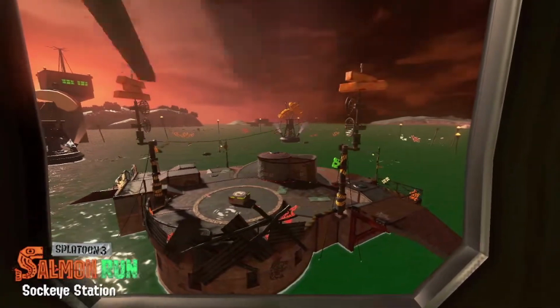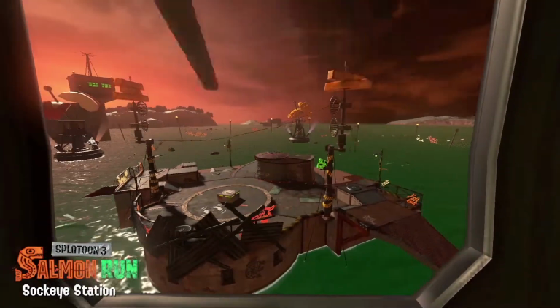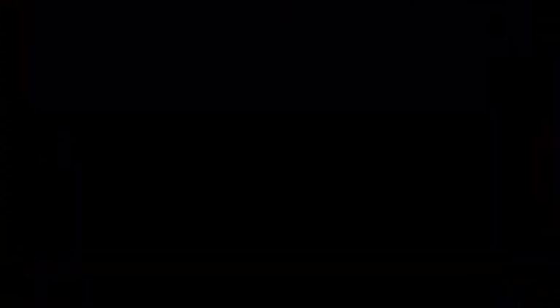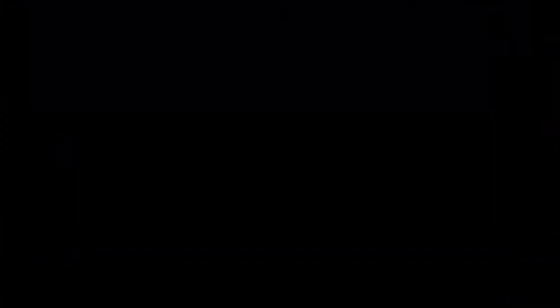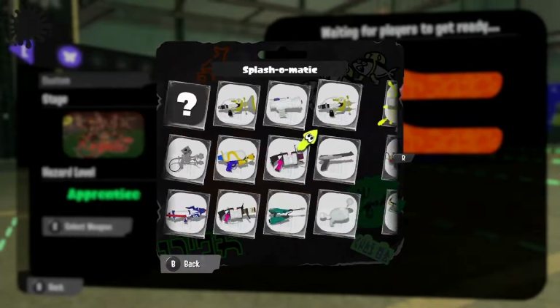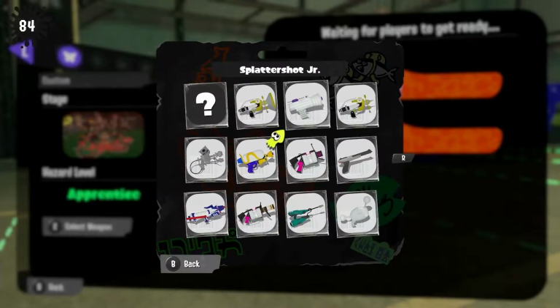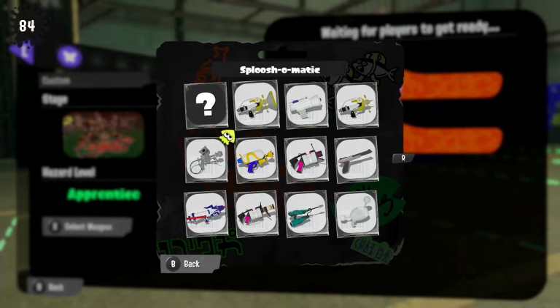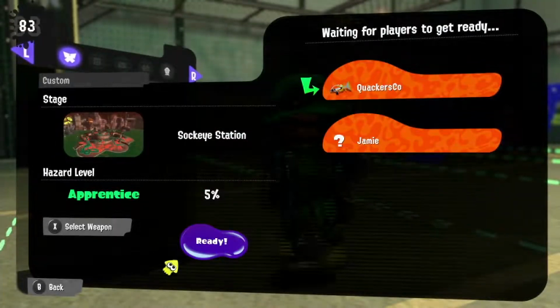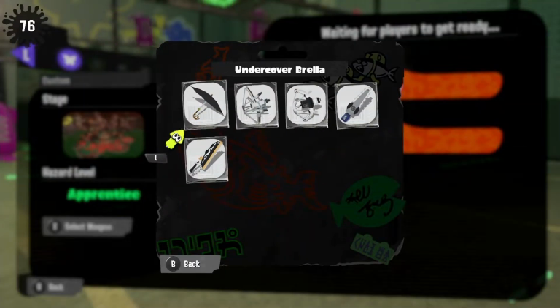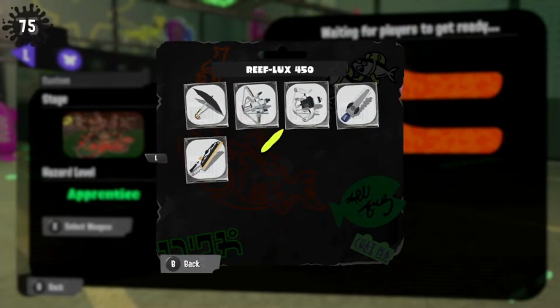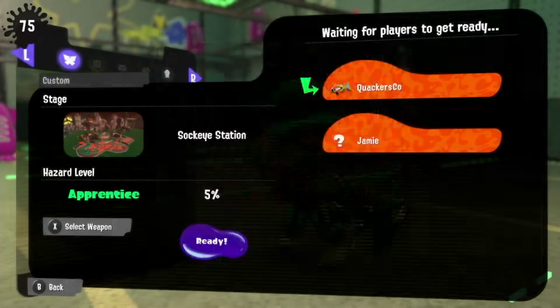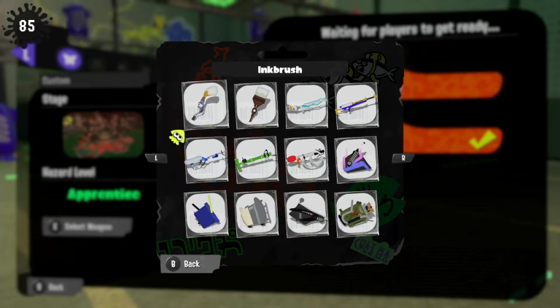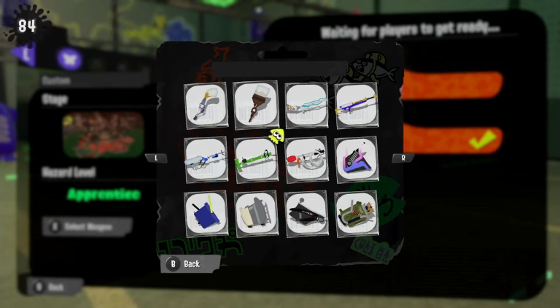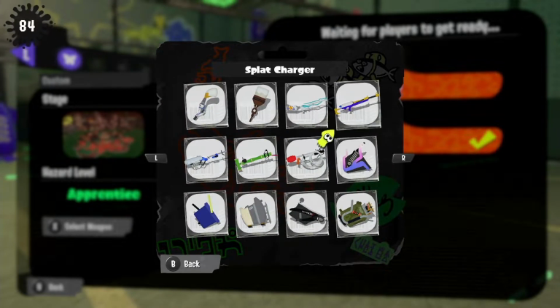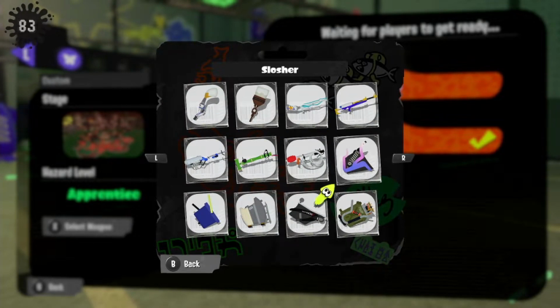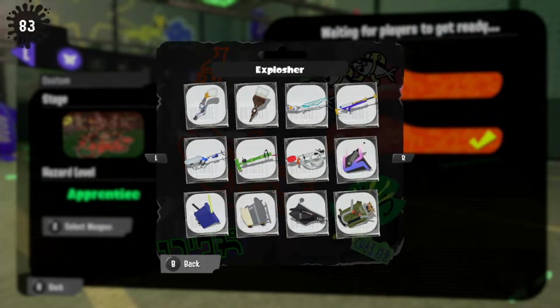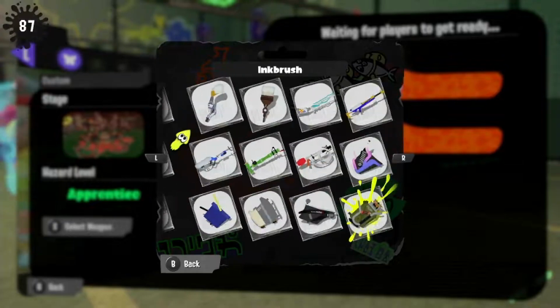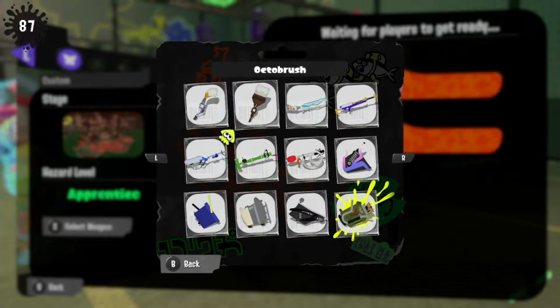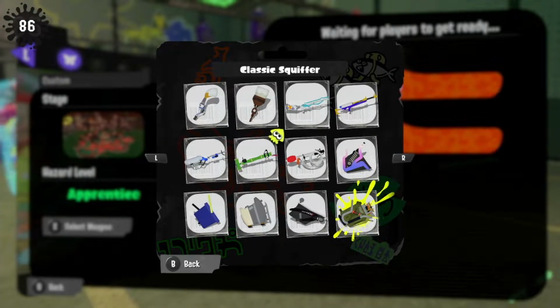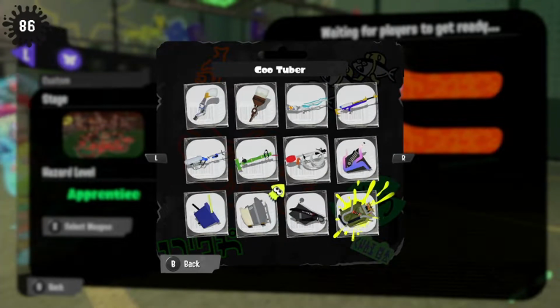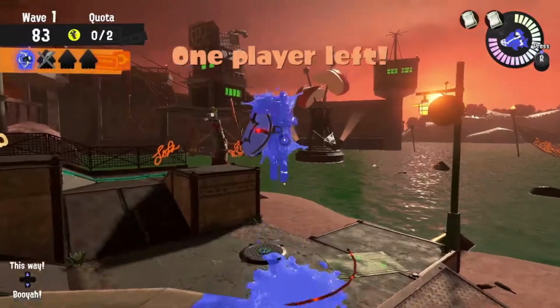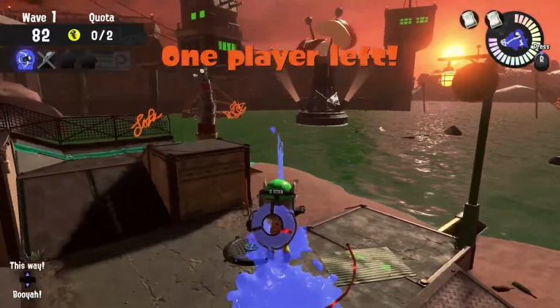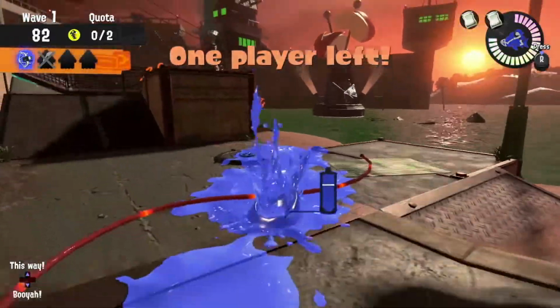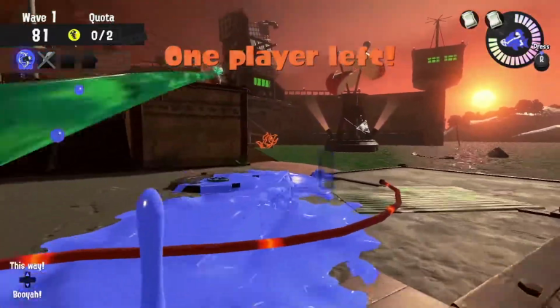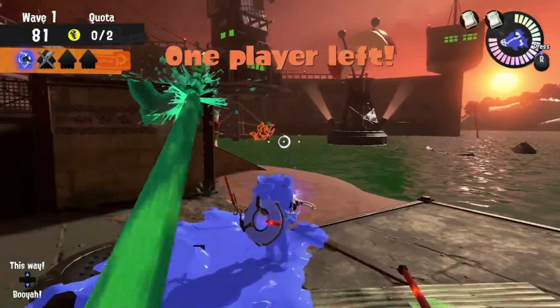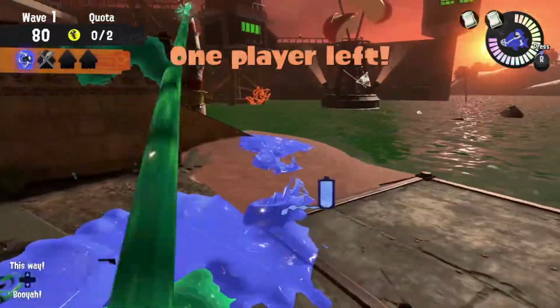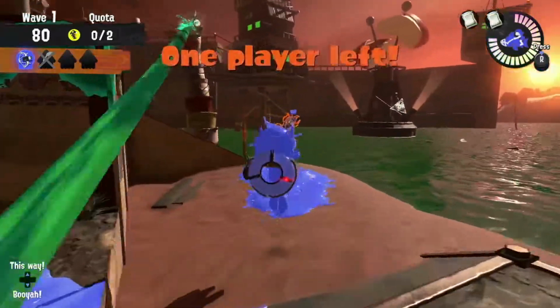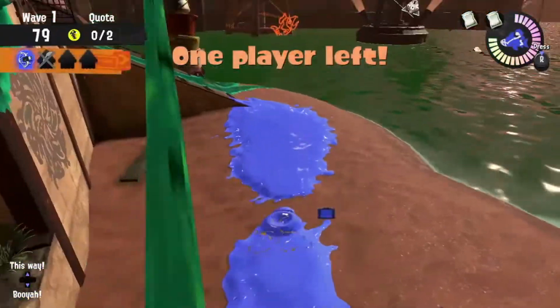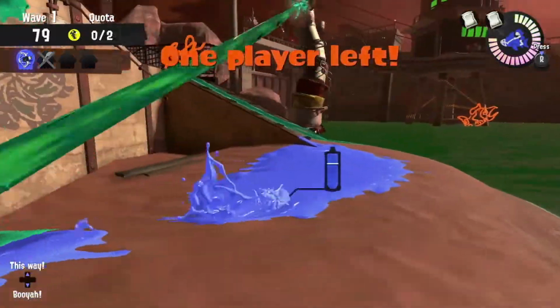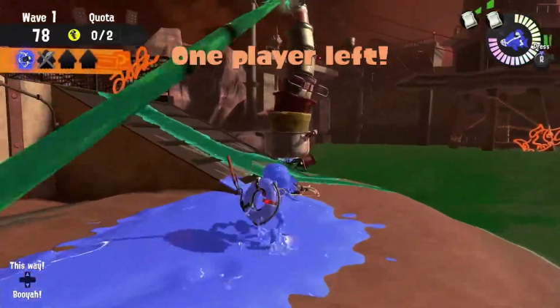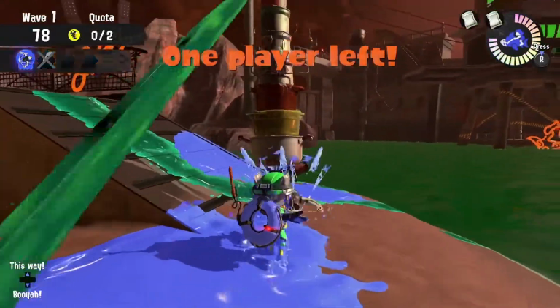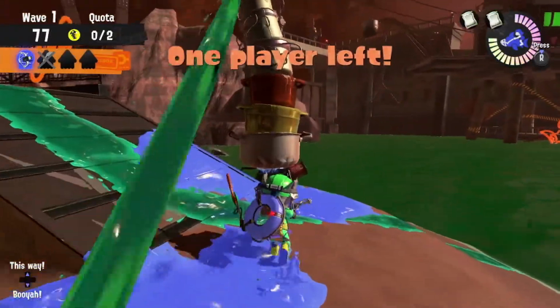It features the weapons: the Sploosh-O-Matic, the Reflux 450, the Explosher, and the GooTuber. Everything at Sockeye is on an incline, so making sure that all your walls are painted will help you take out priority targets.